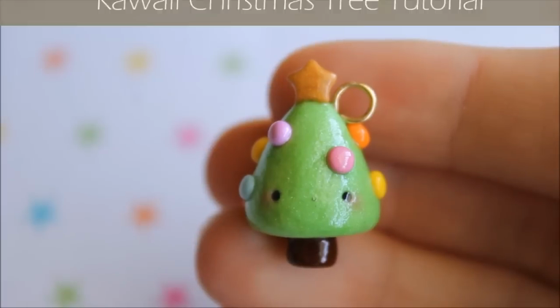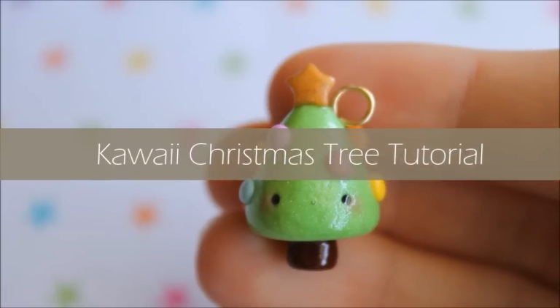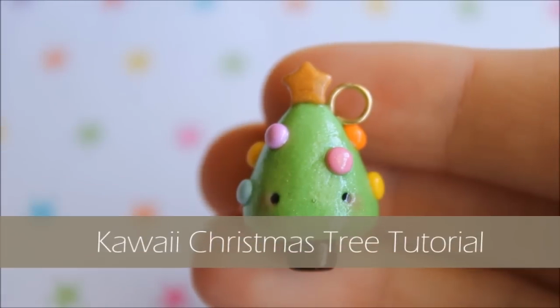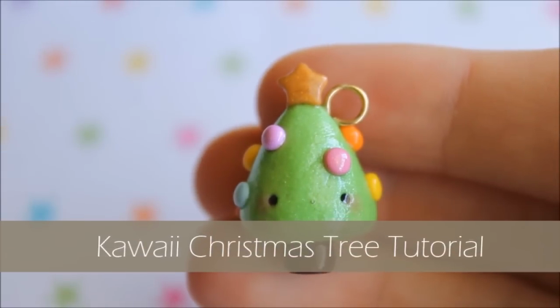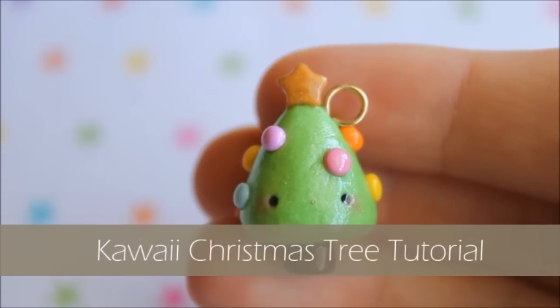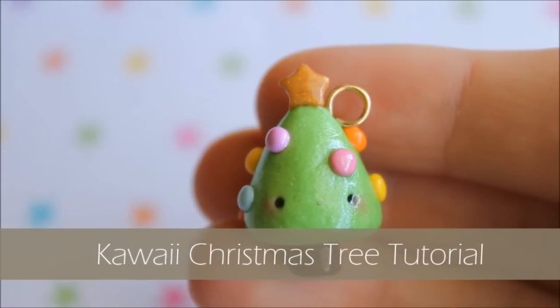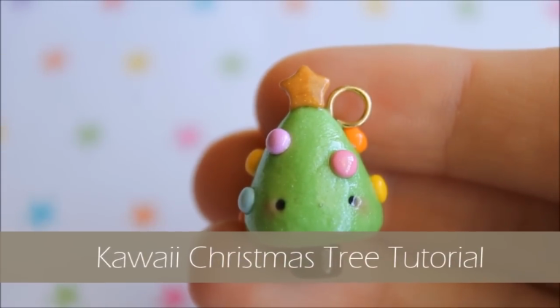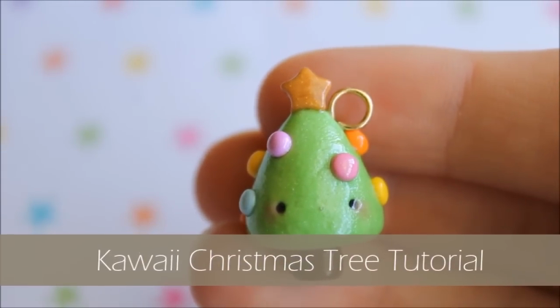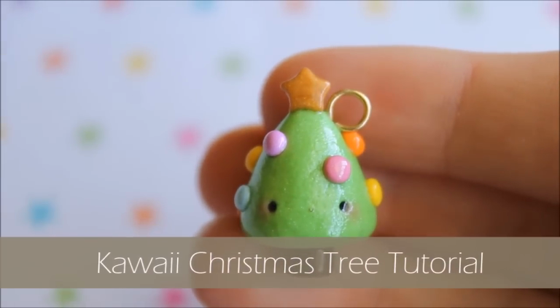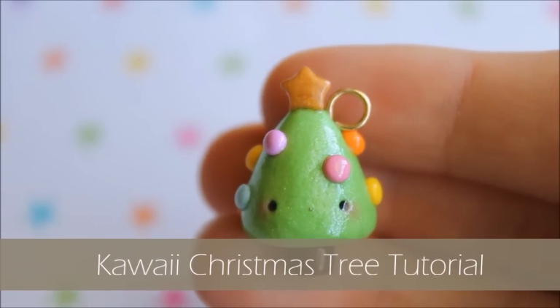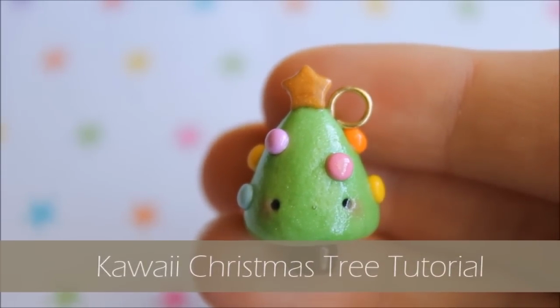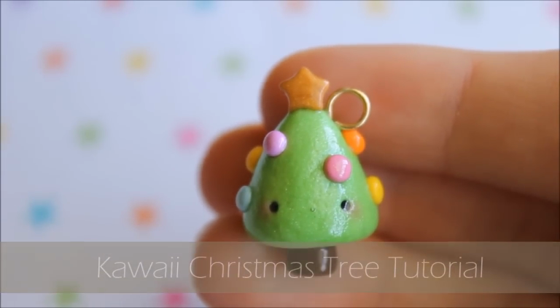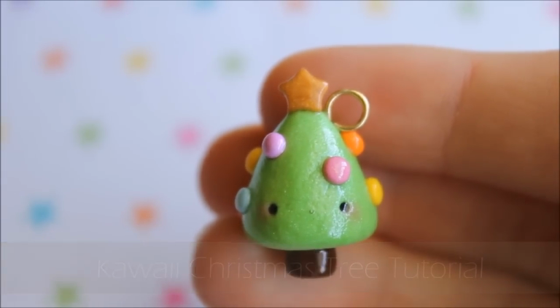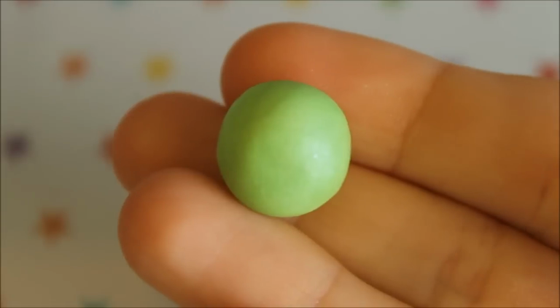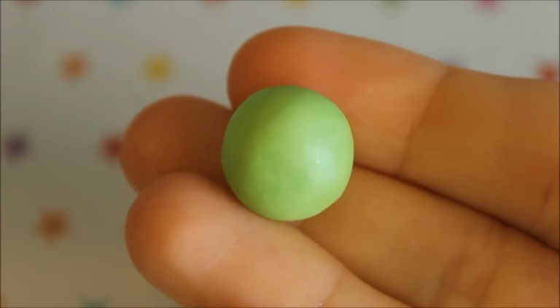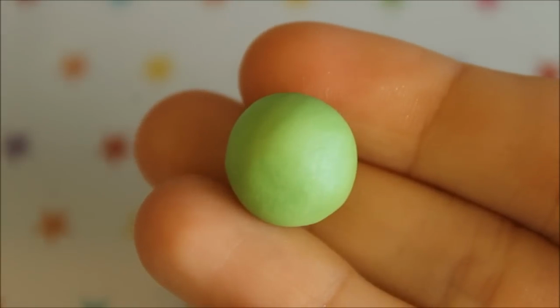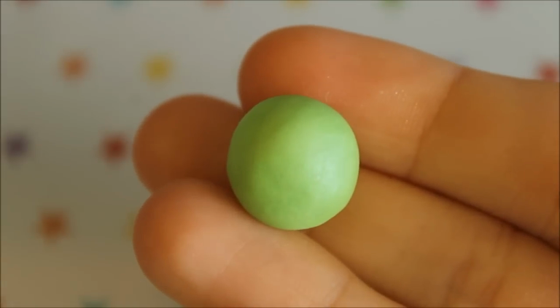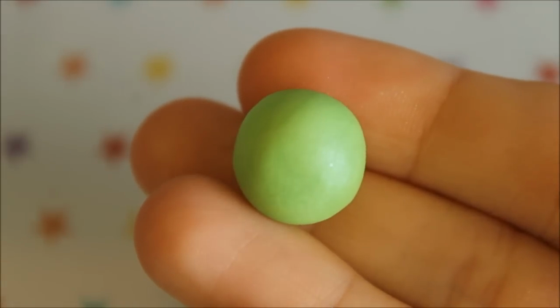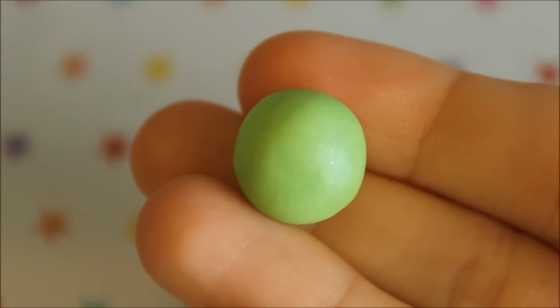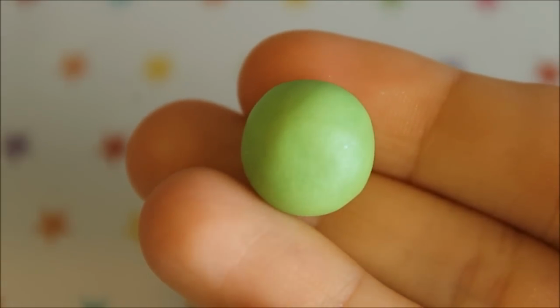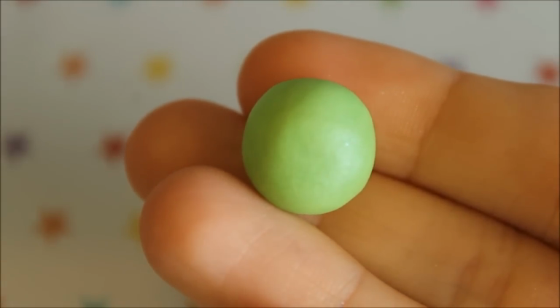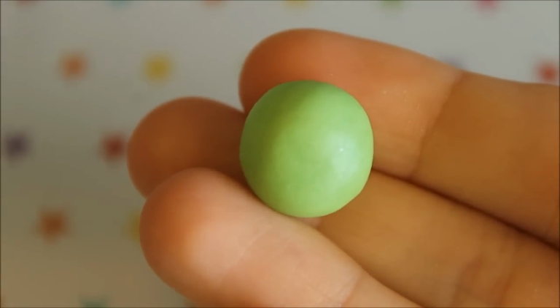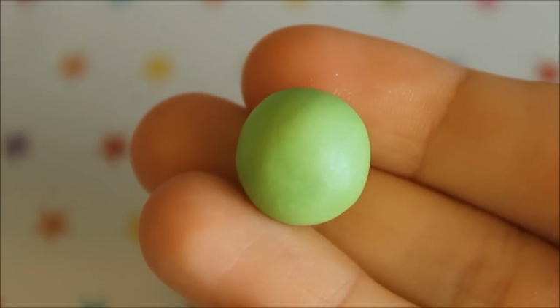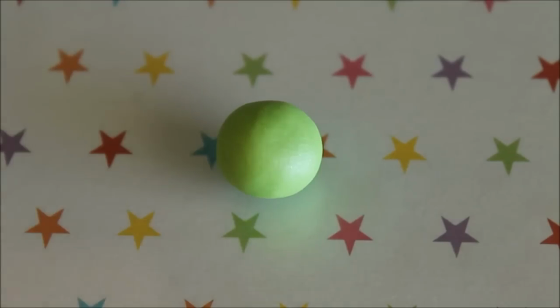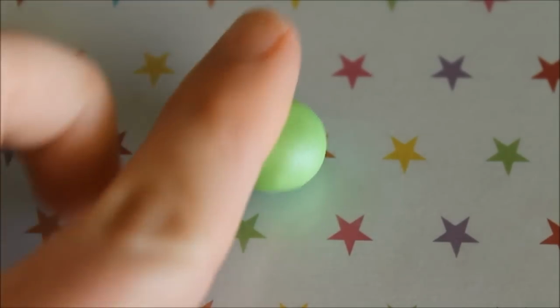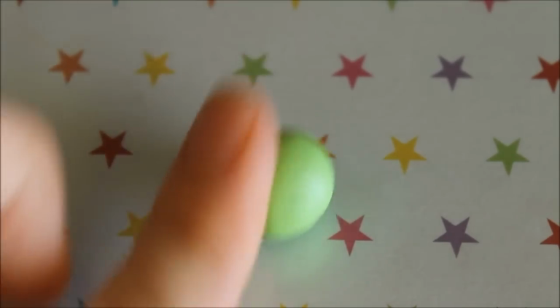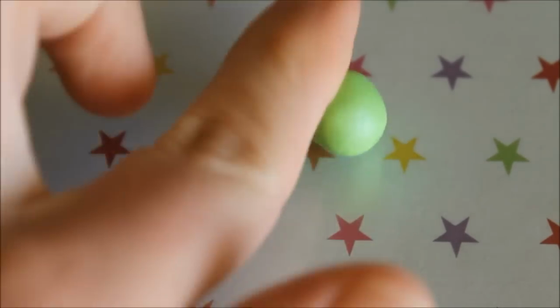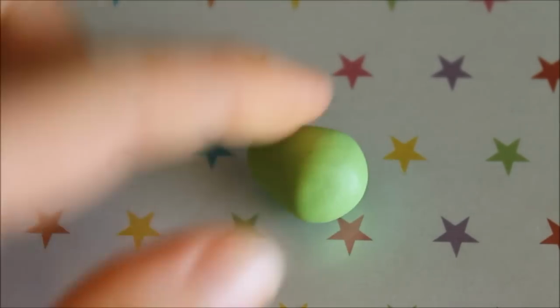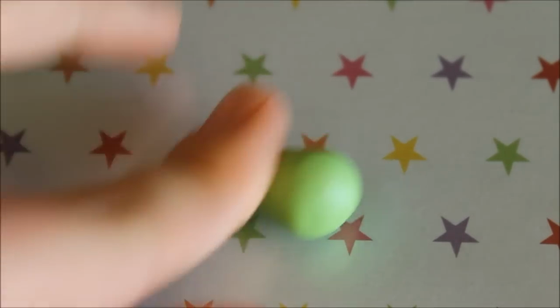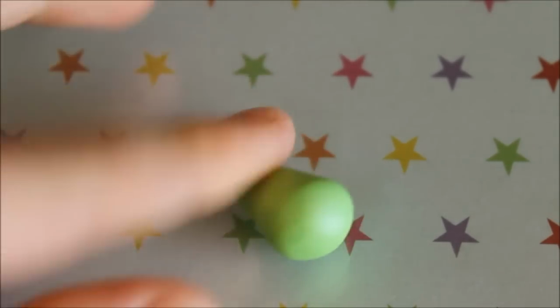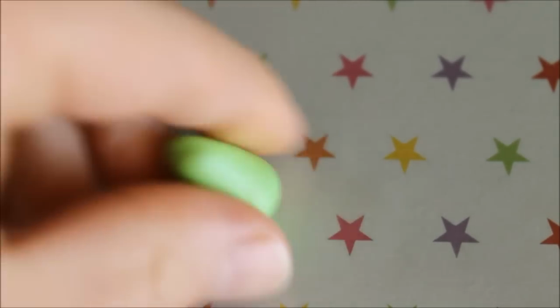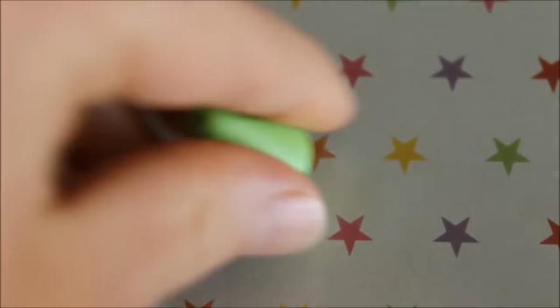Hi everyone, it's Rachel and today I'll be showing you how to make a kawaii Christmas tree, so let's get started. For the tree I'm using this green color which has also been mixed with some pearl clay. You'll just want to start off by shaping it into a cone.